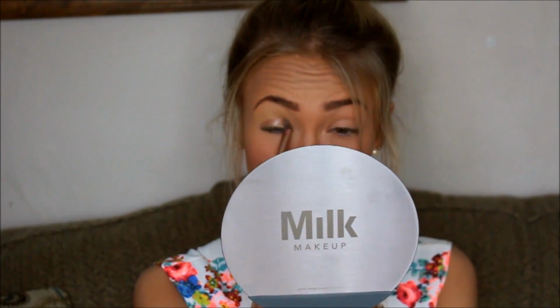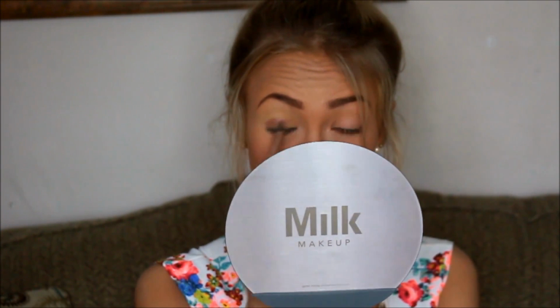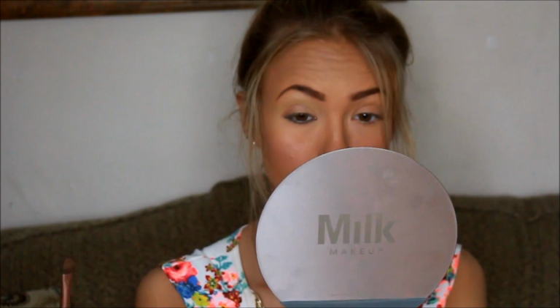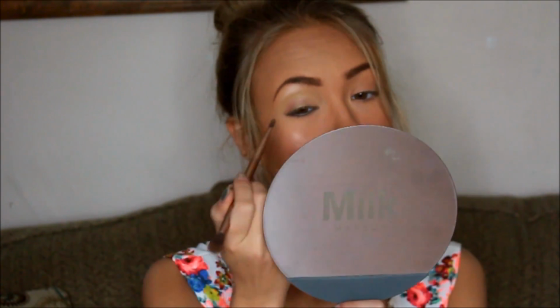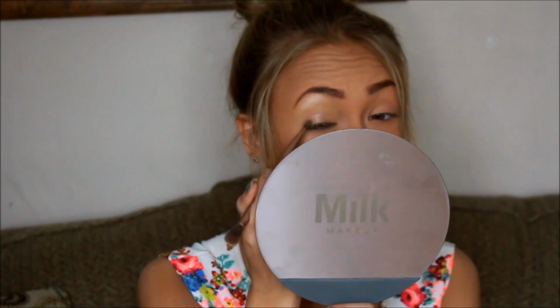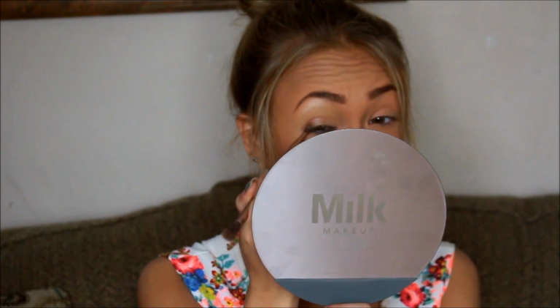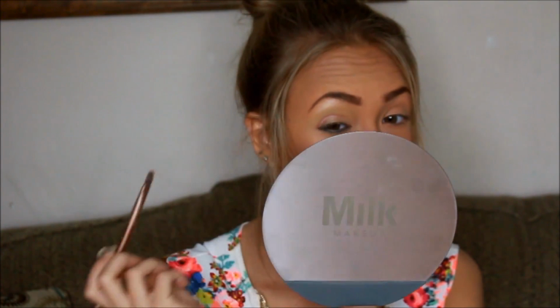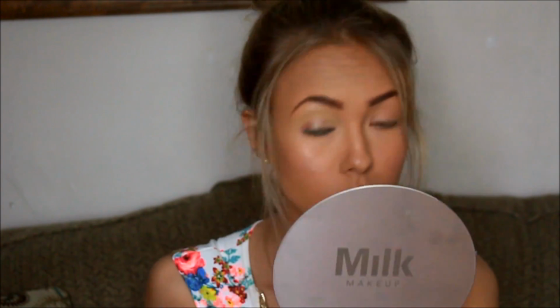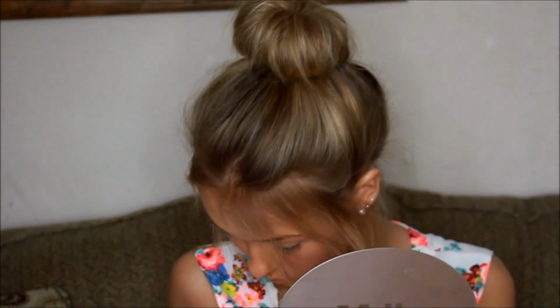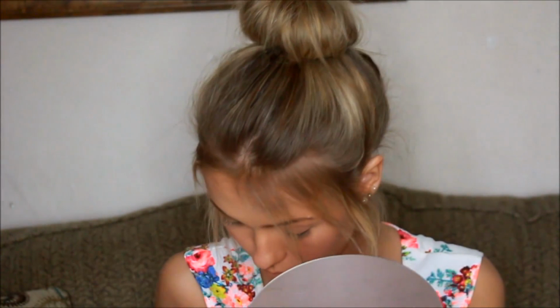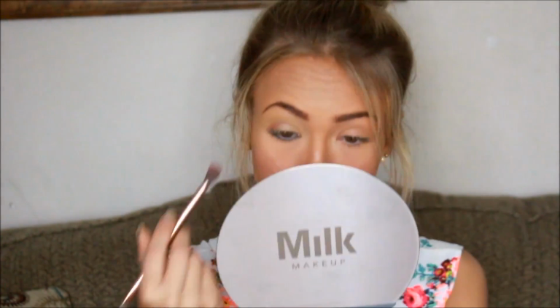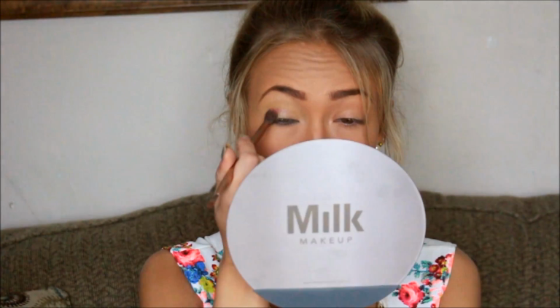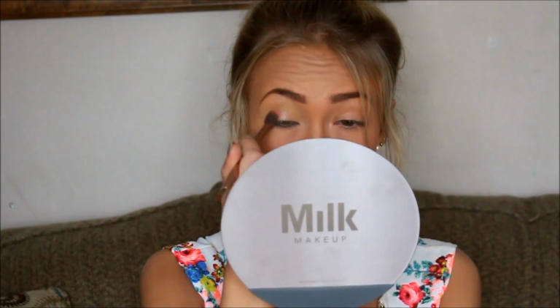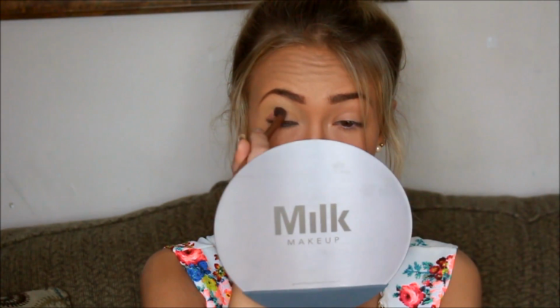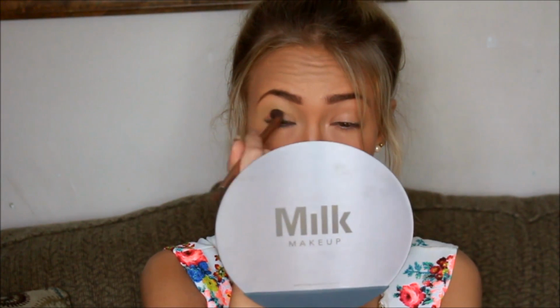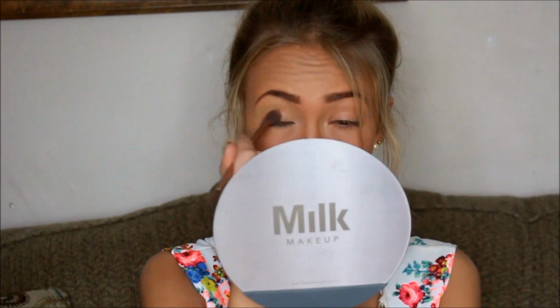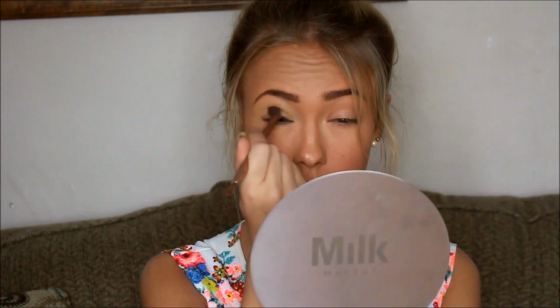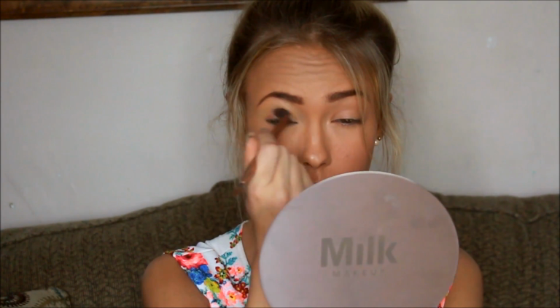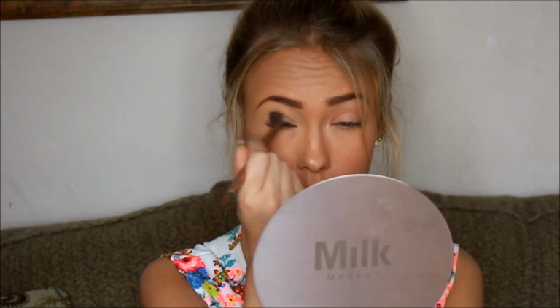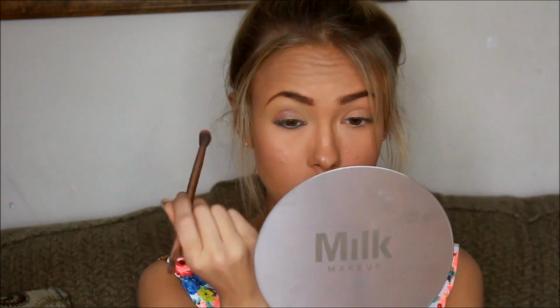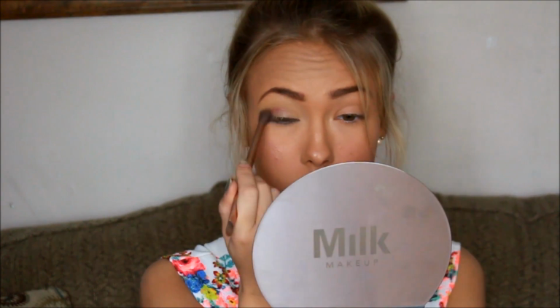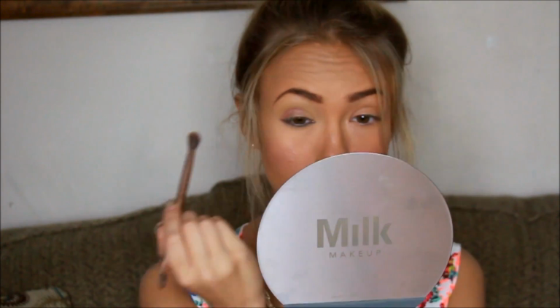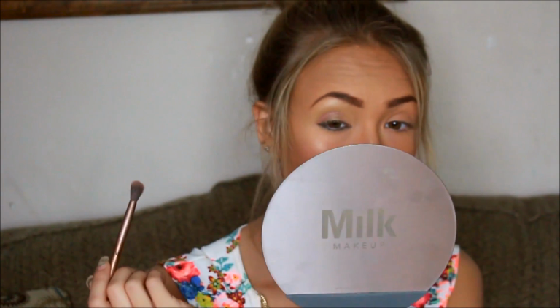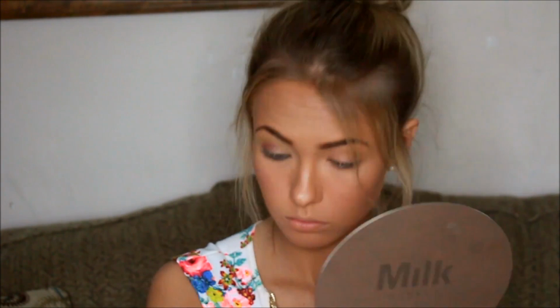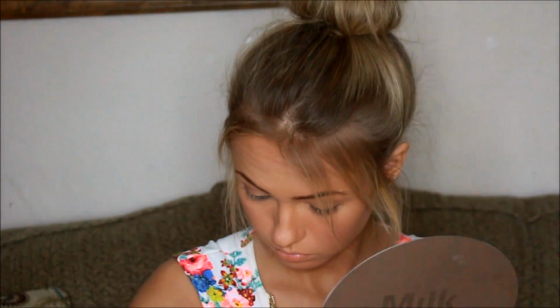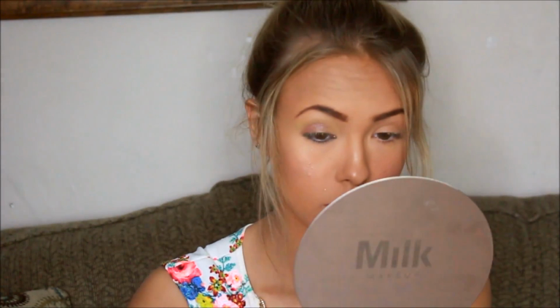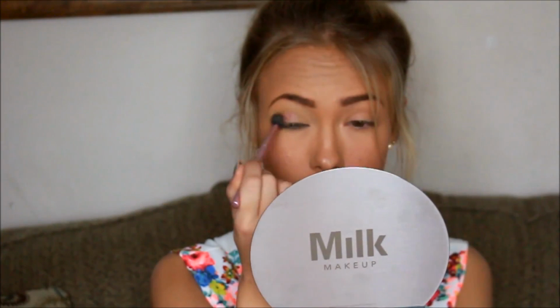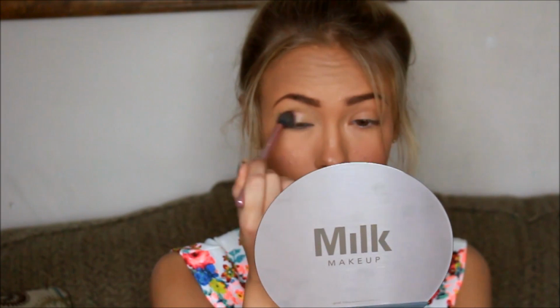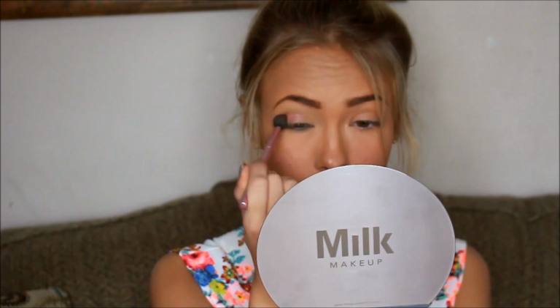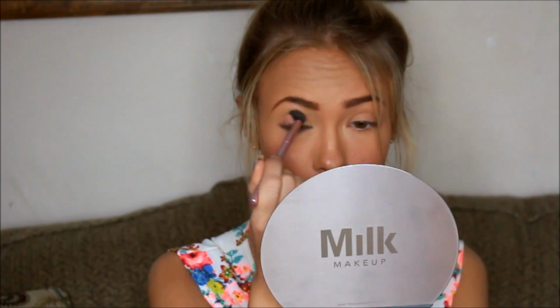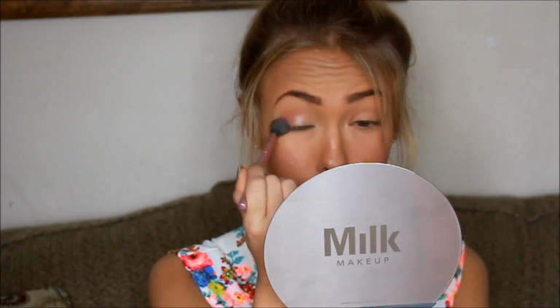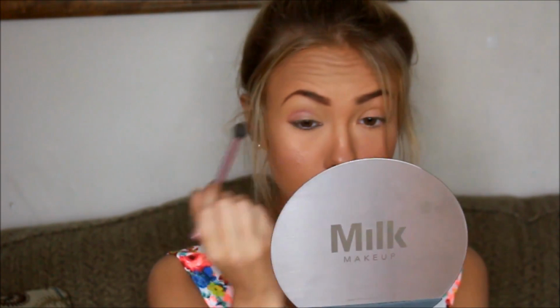I didn't like the yellow and how it looked on my eye, so I'm just going in with a pink shade — it's in the same LA Colors palette. I would just go in with any kind of pink shade you can find, and I just started blending it into the yellow until I got the color I desired.